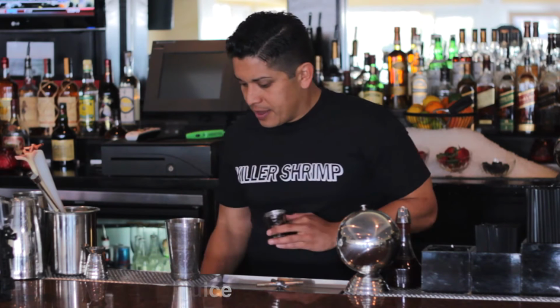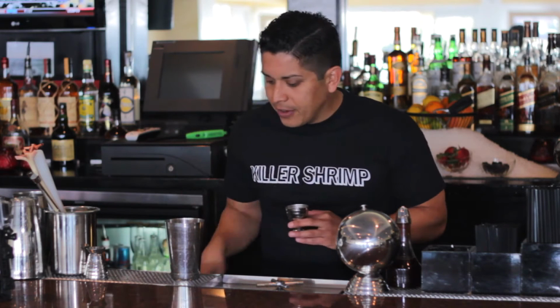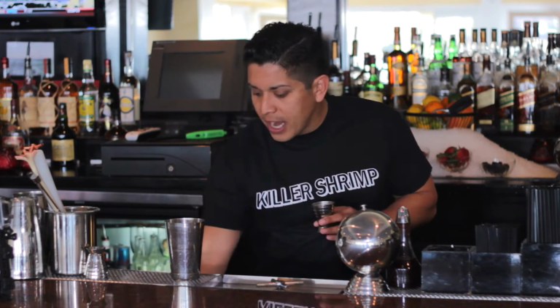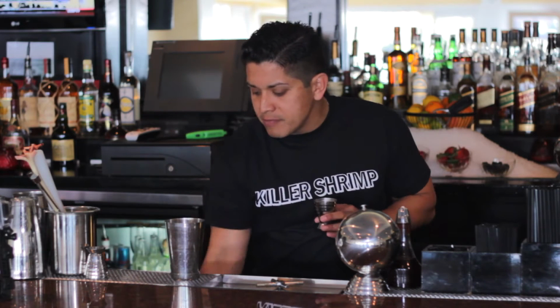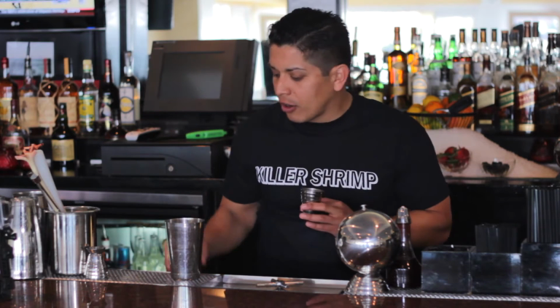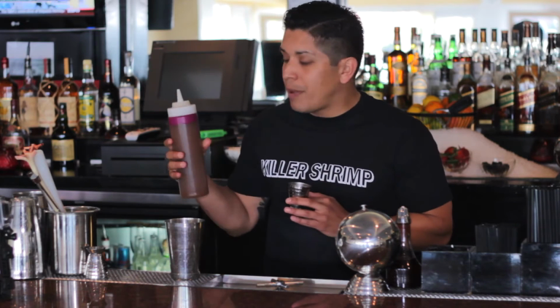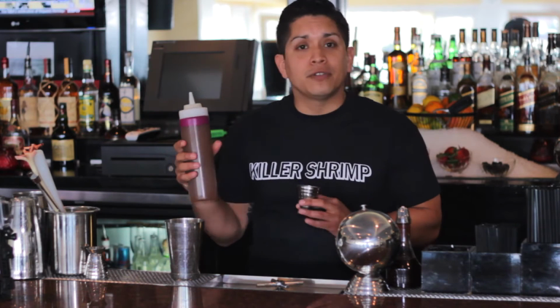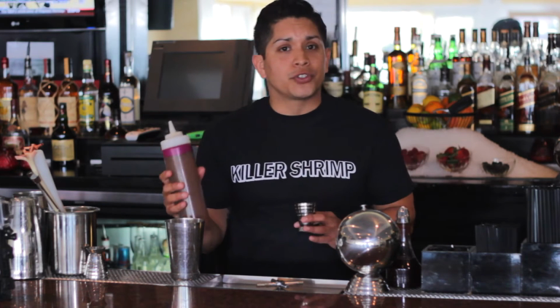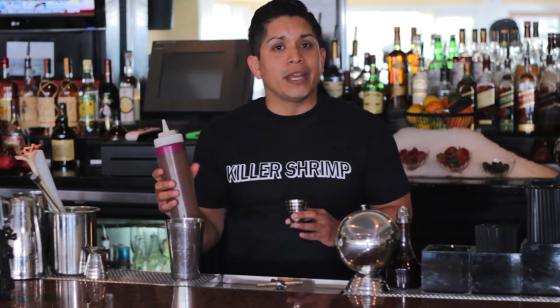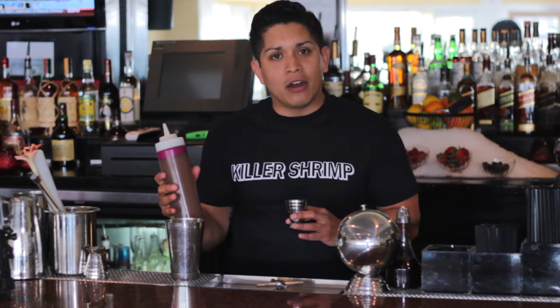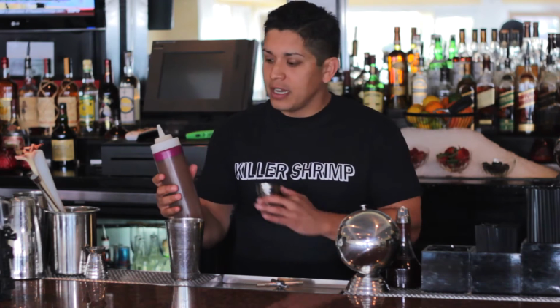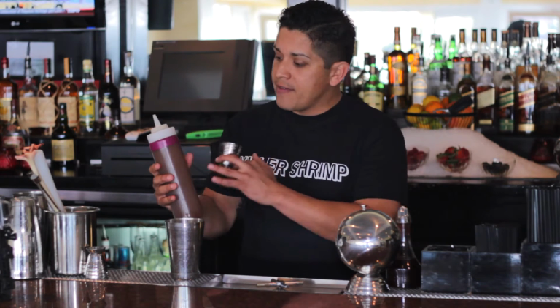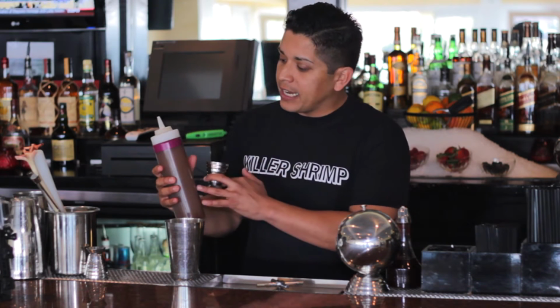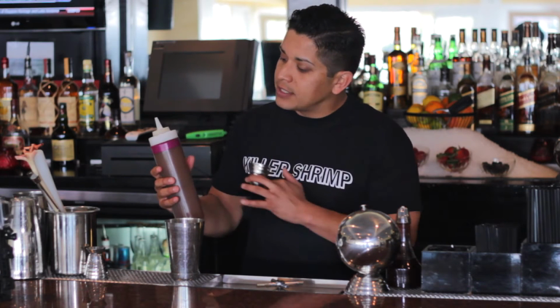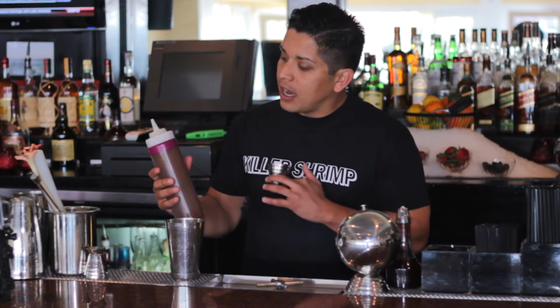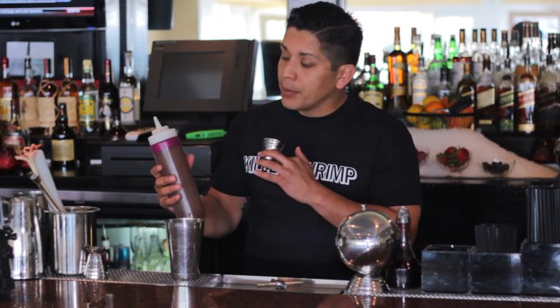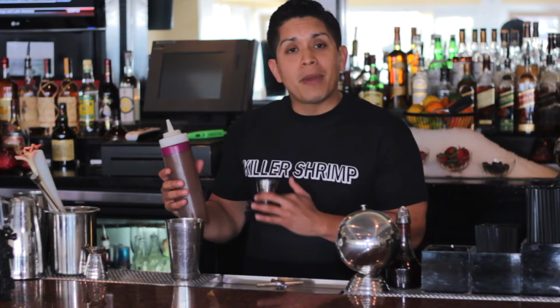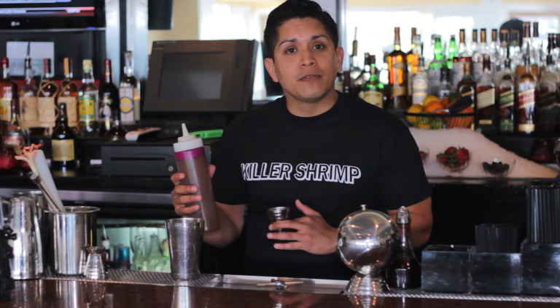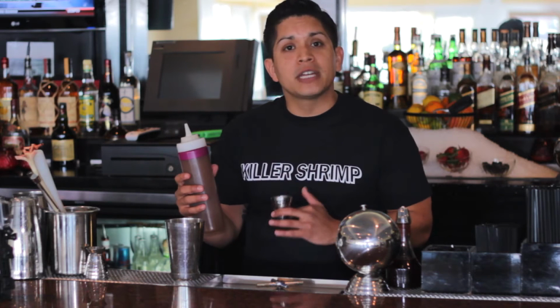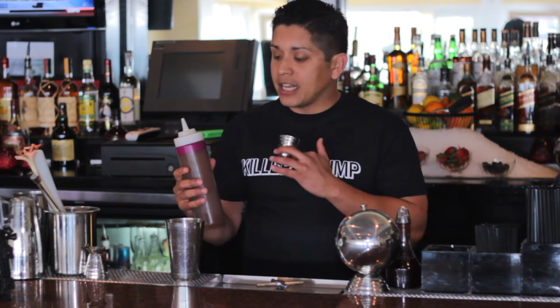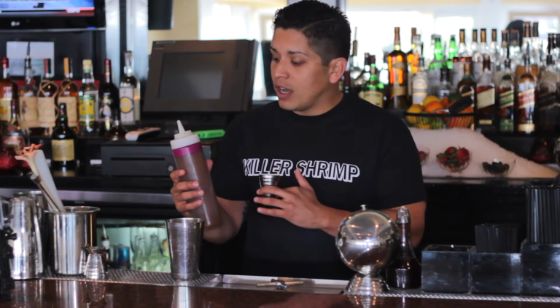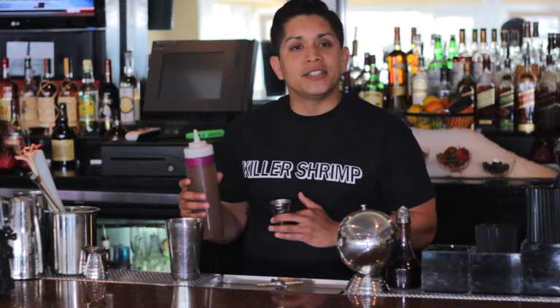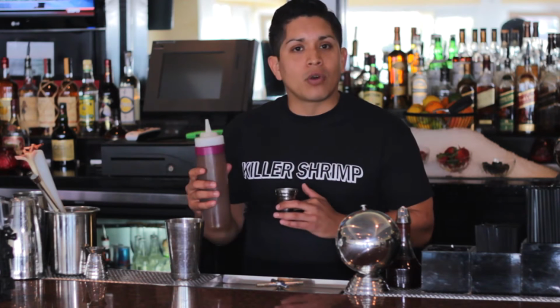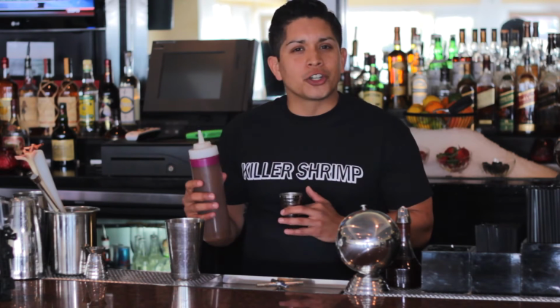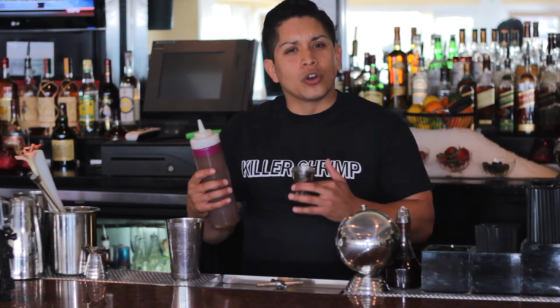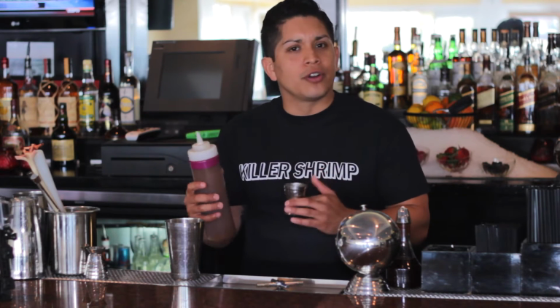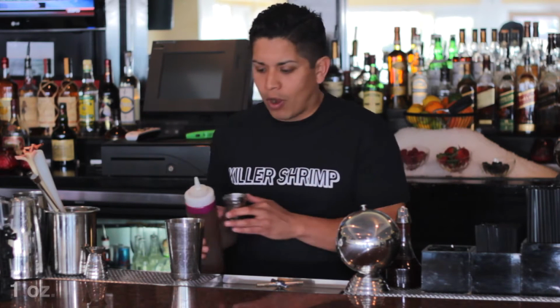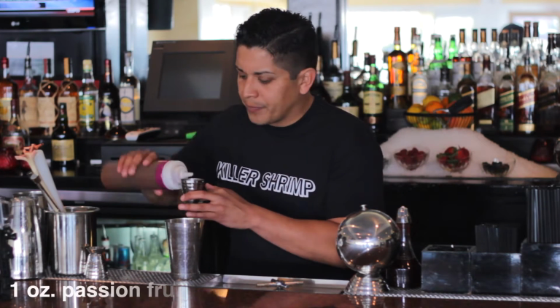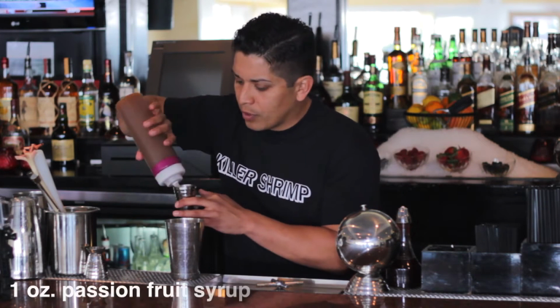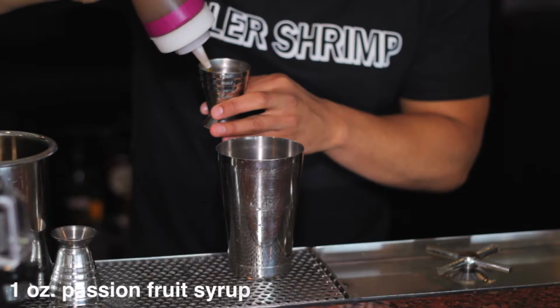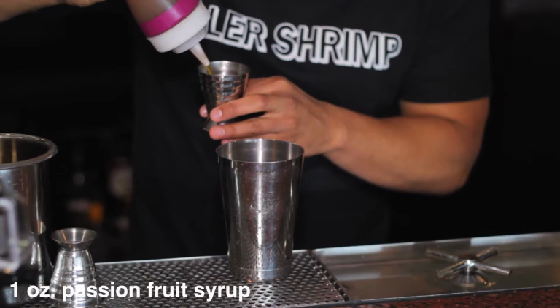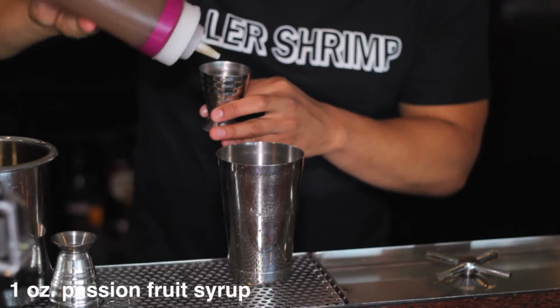Then we actually make our own passion fruit syrup in house, and that is pureed passion fruit as well as Demerara sugar, or sugar in the raw. We're going to add an ounce of that.